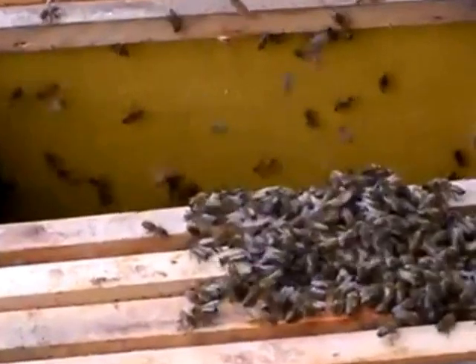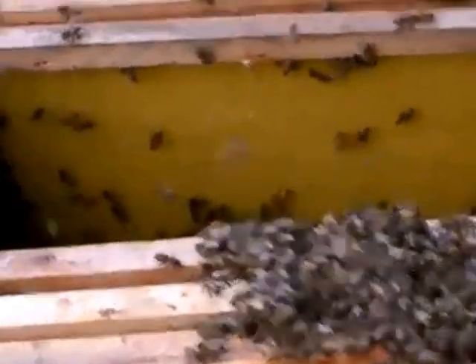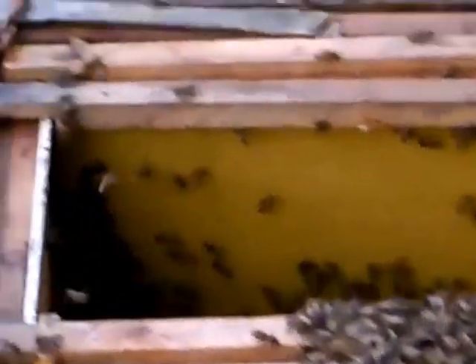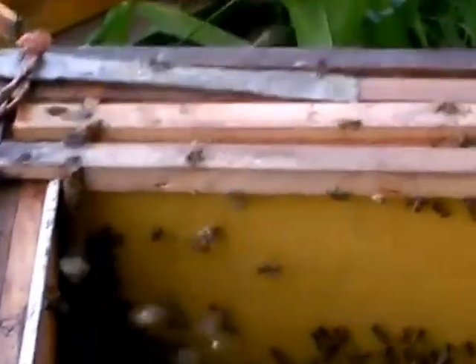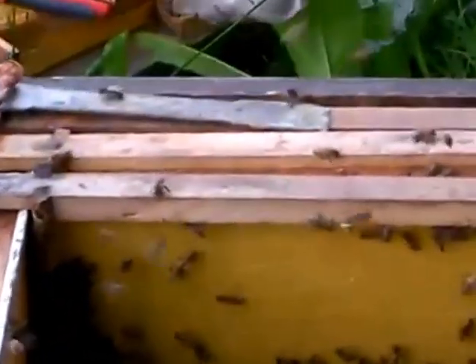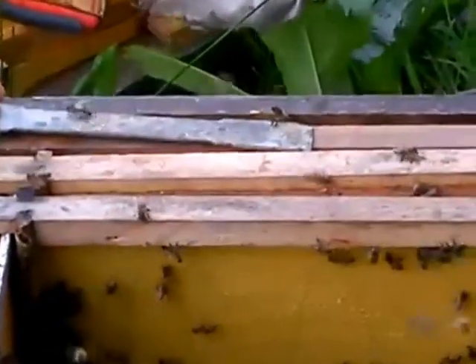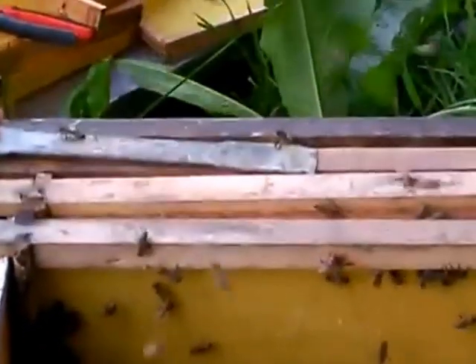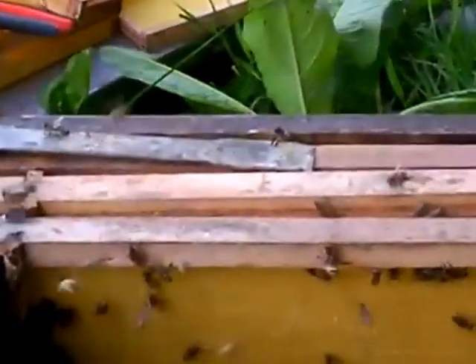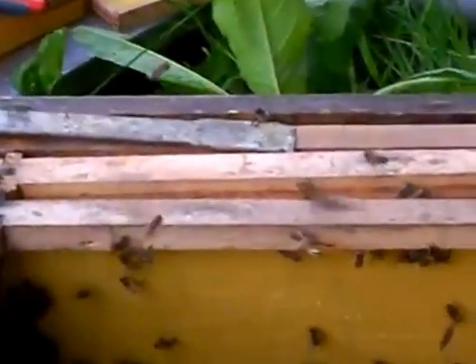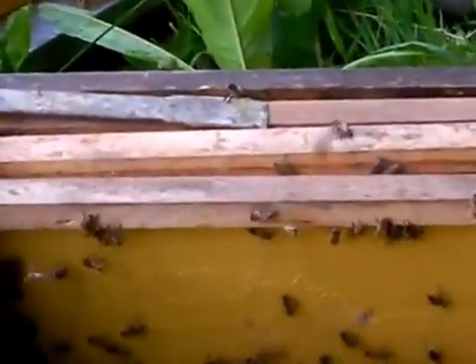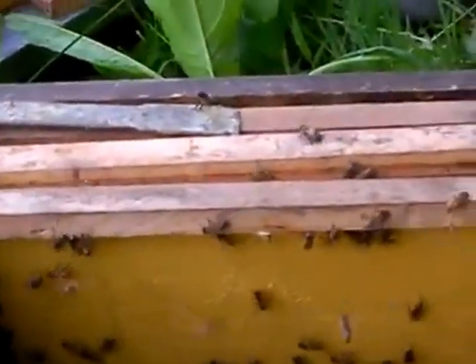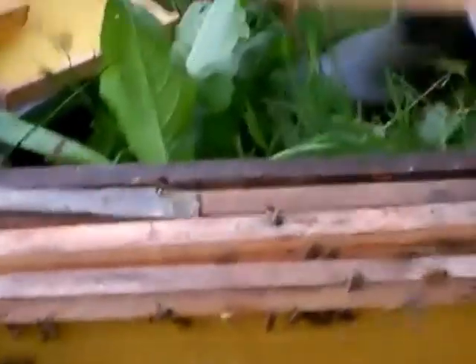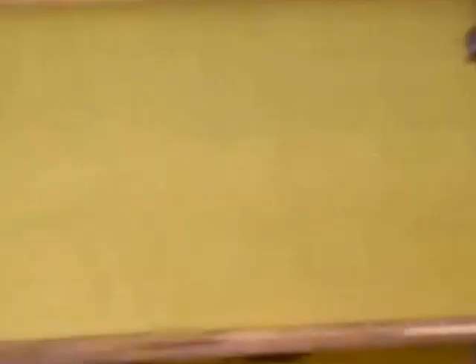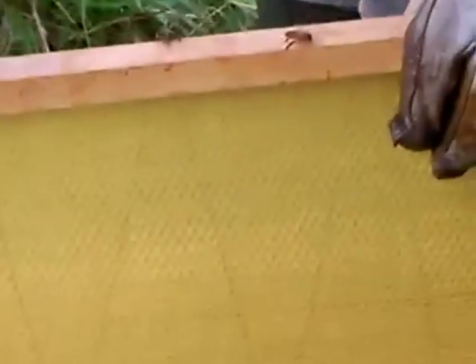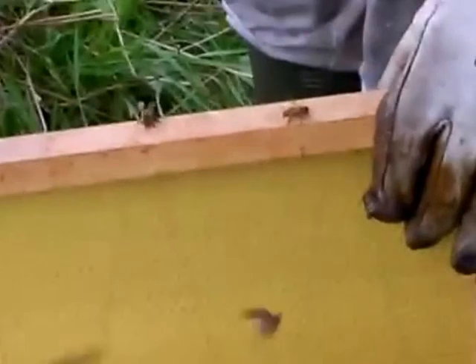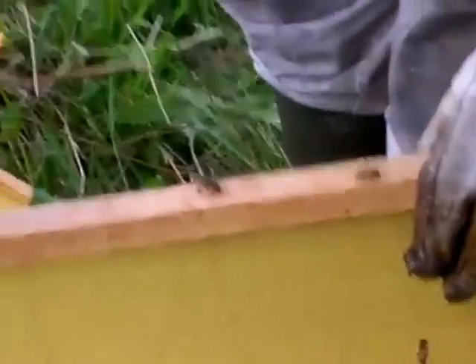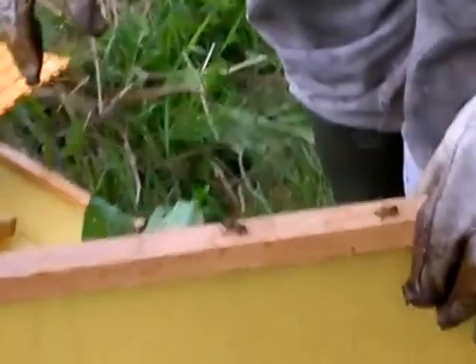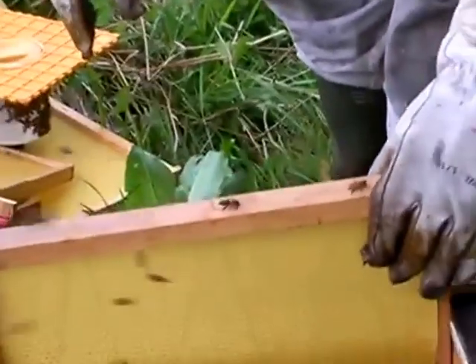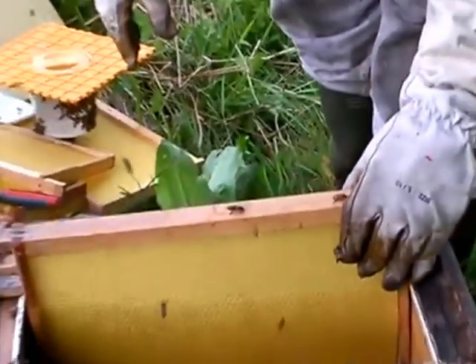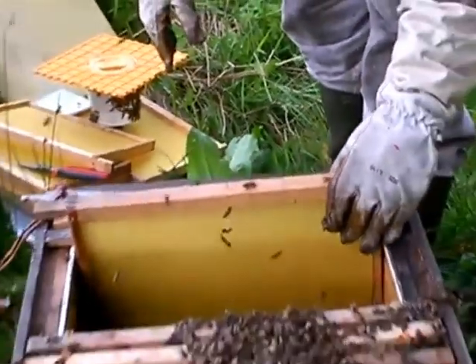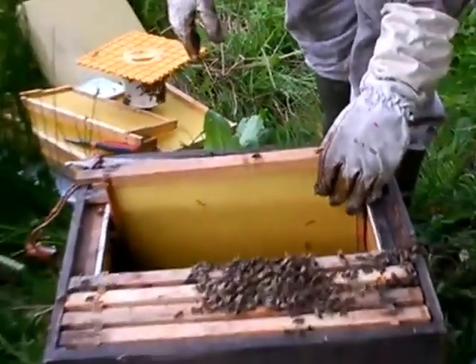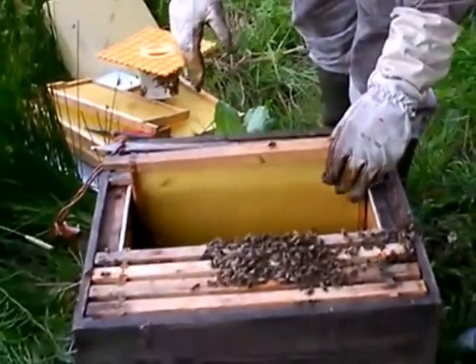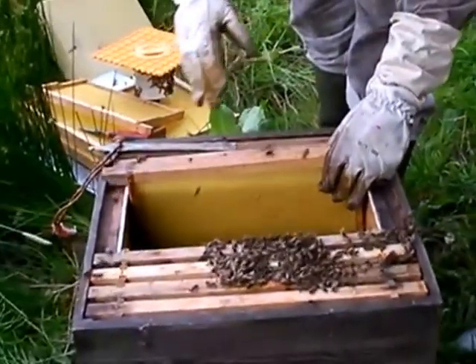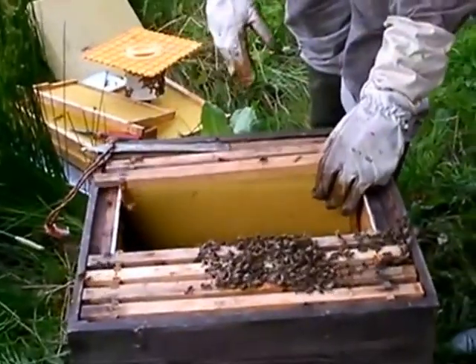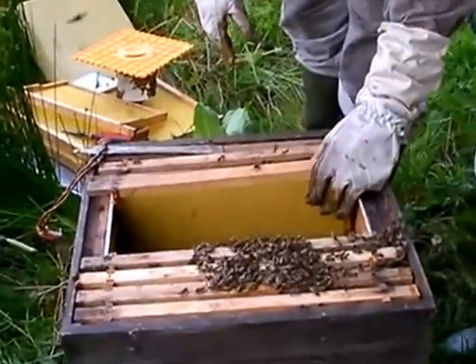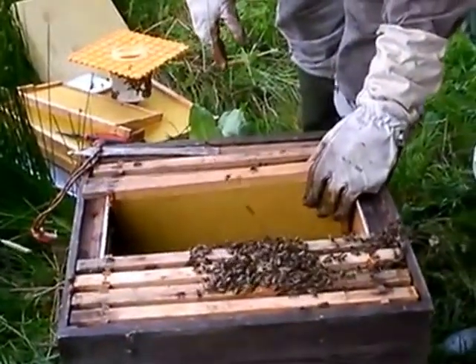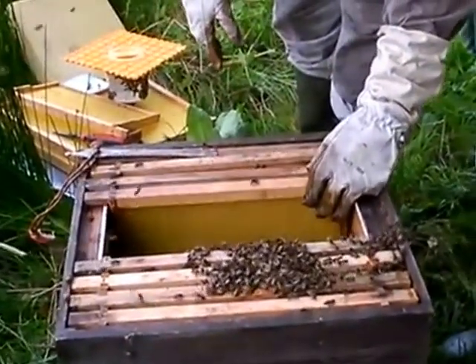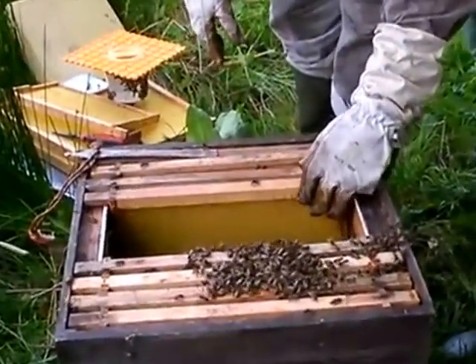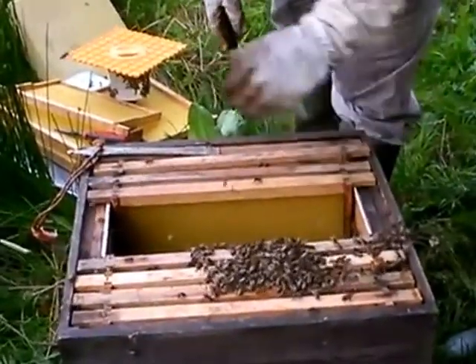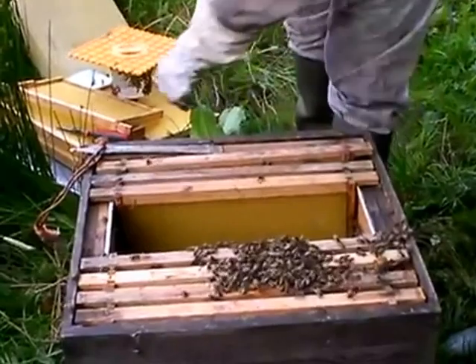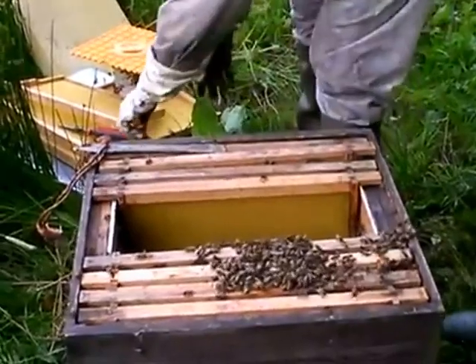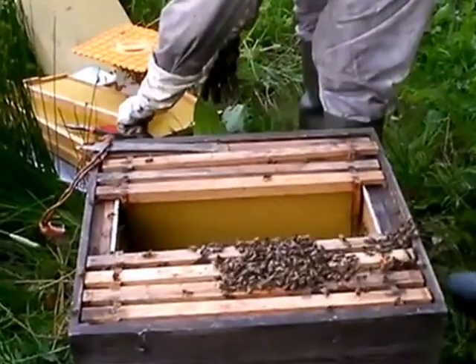I want you to ease these frames in in slow motion. Just drop them — let them down because the bees, see the way they're underneath? Just let them down so they don't squash any bees.